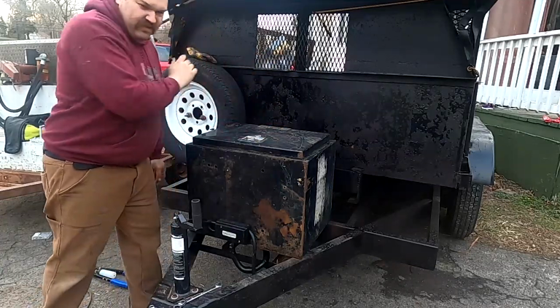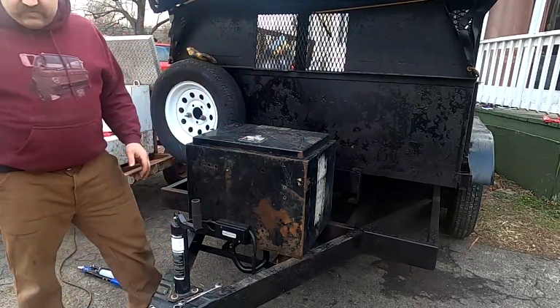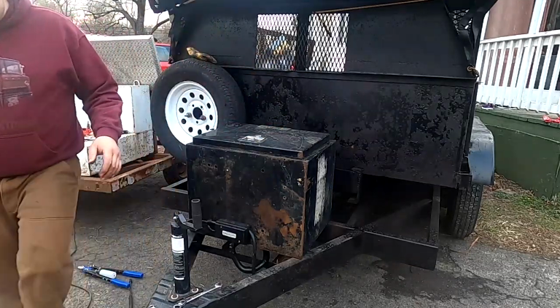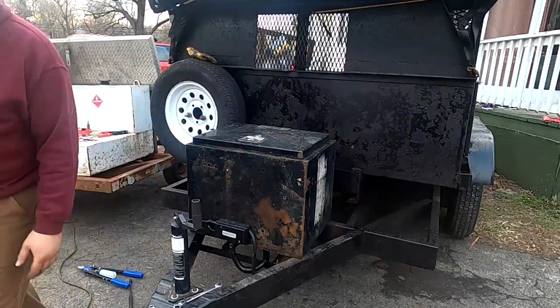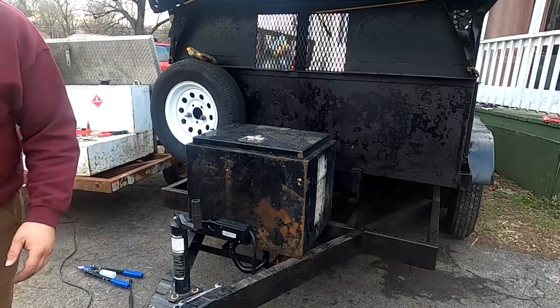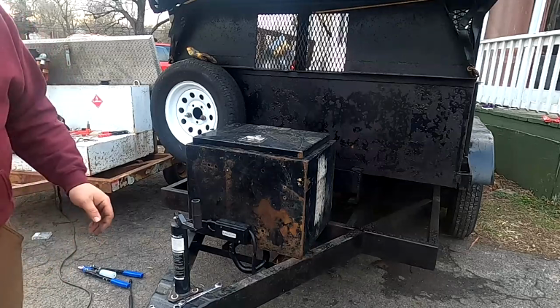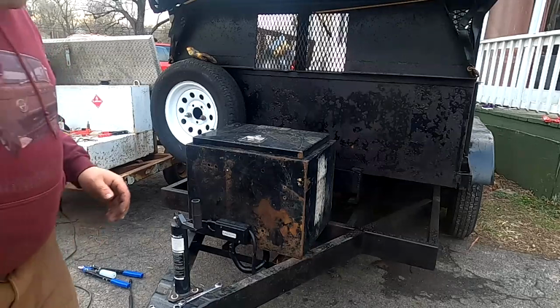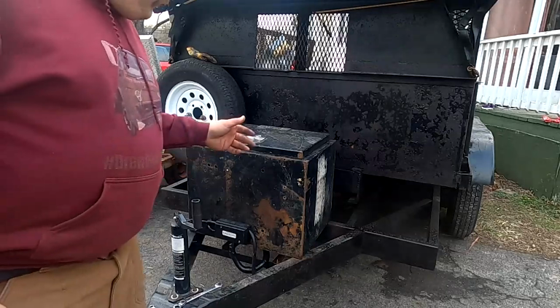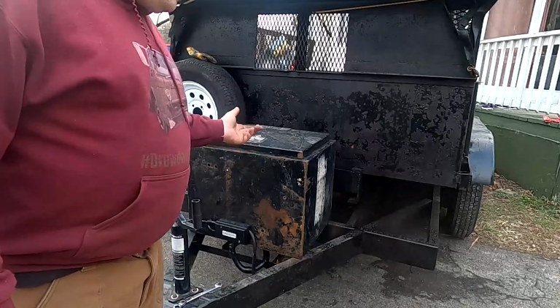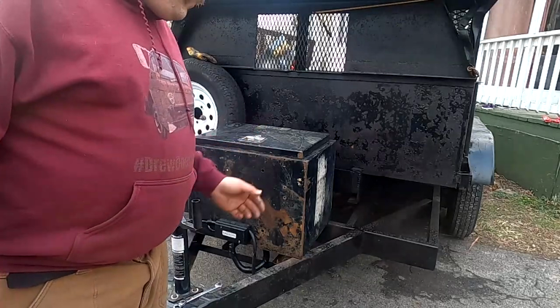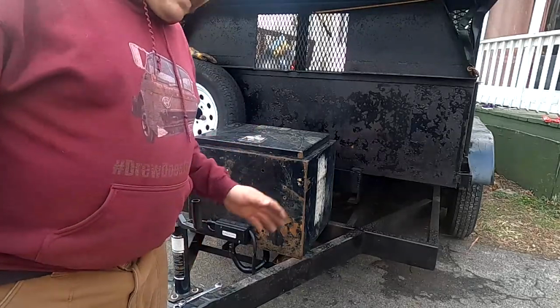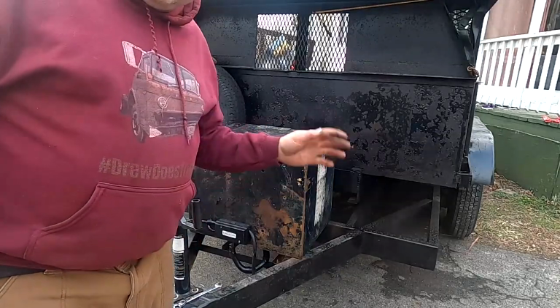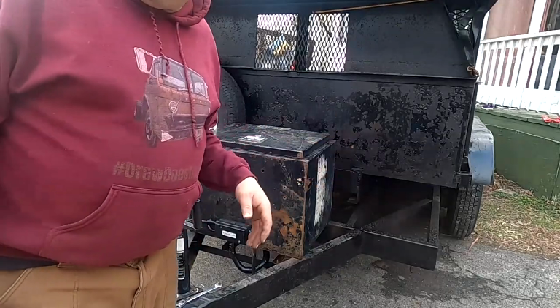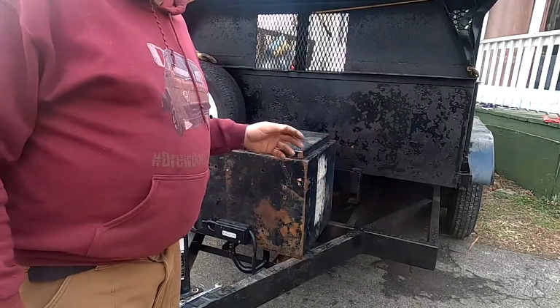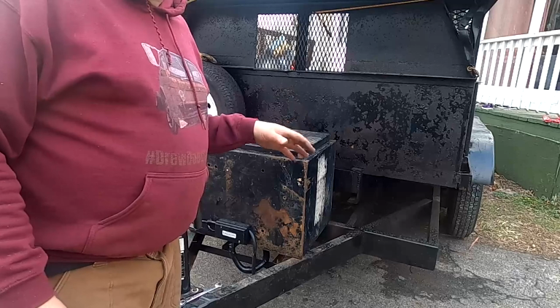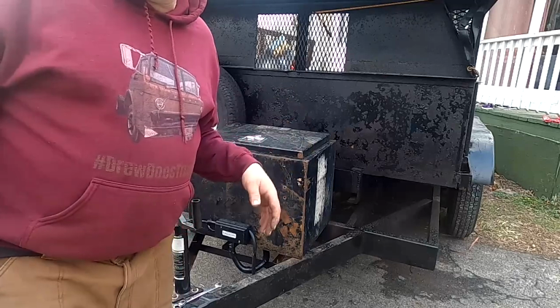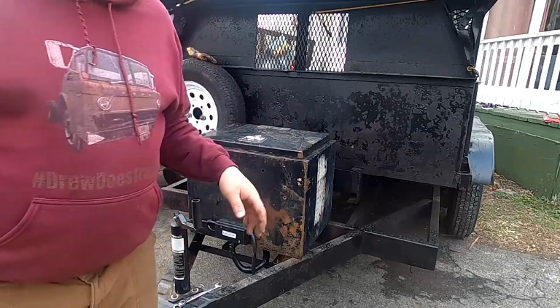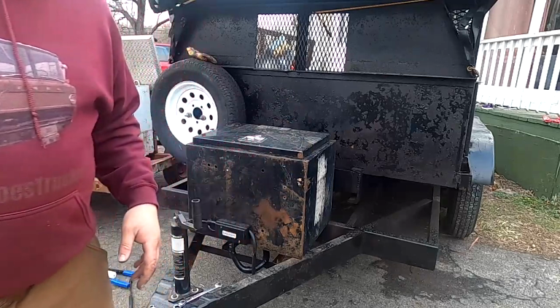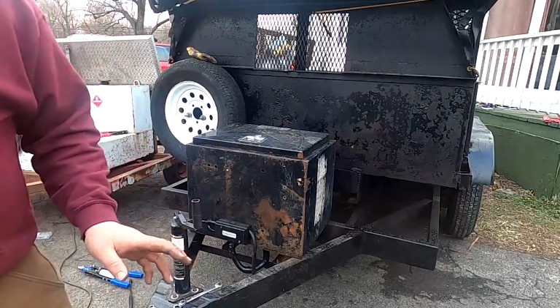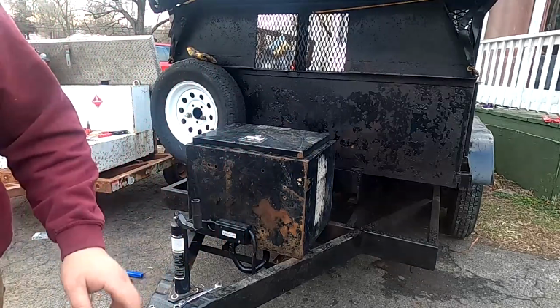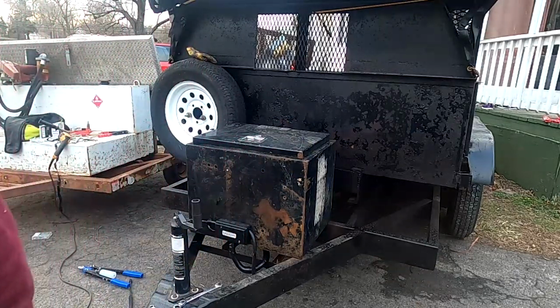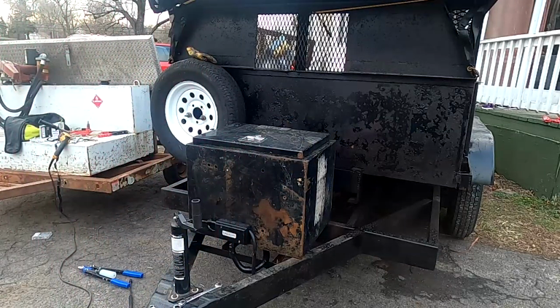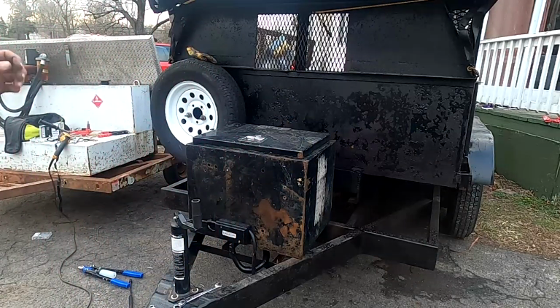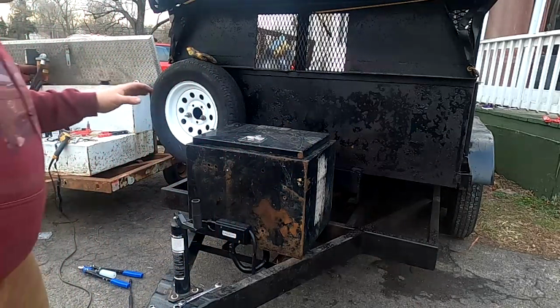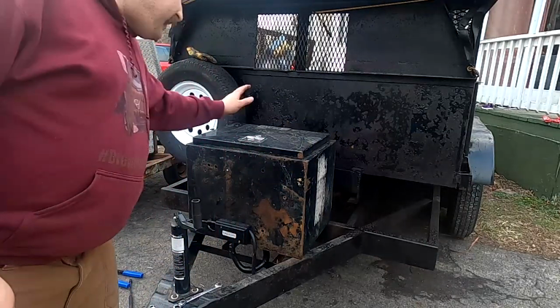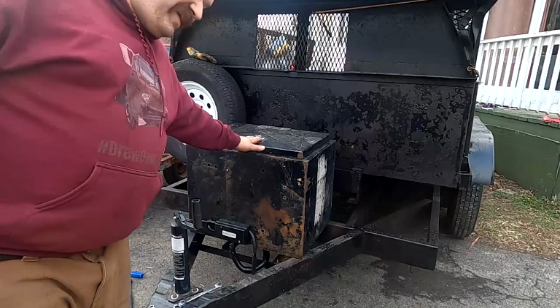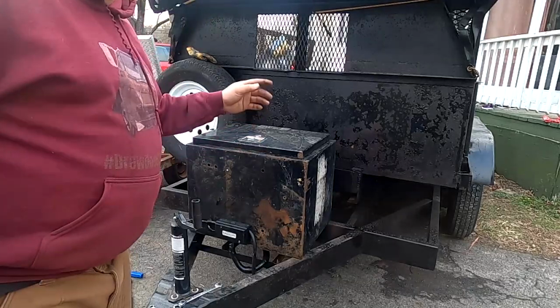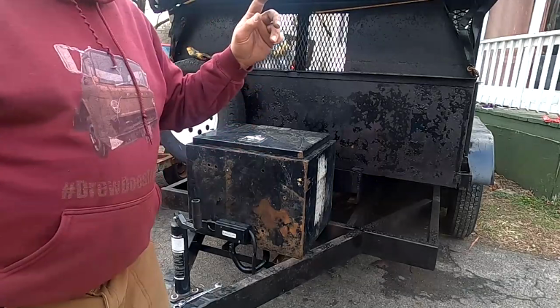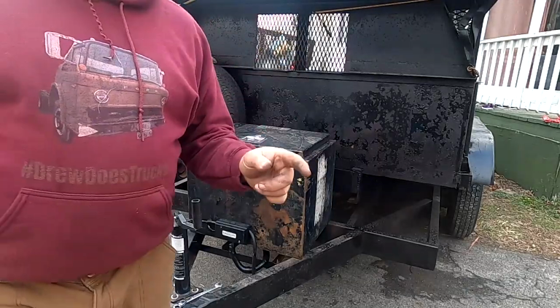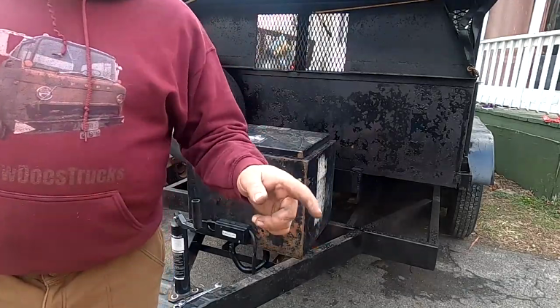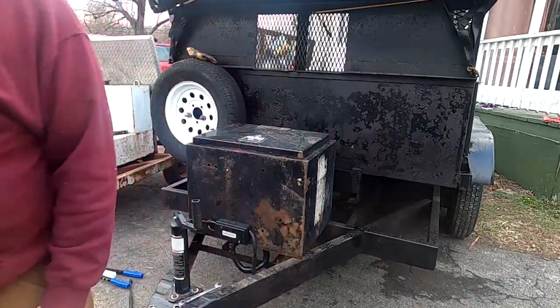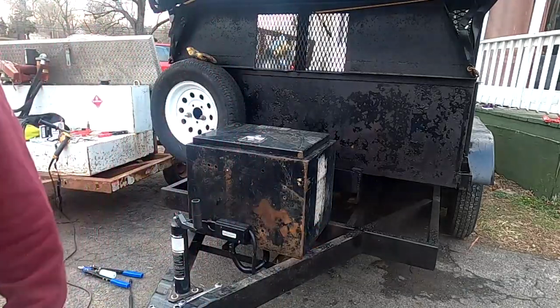I am so glad I did that. The dump trailer really doesn't have a ton left to finish — there's still just a couple things. I am so excited that this works and I'm going to go find something else to fix.